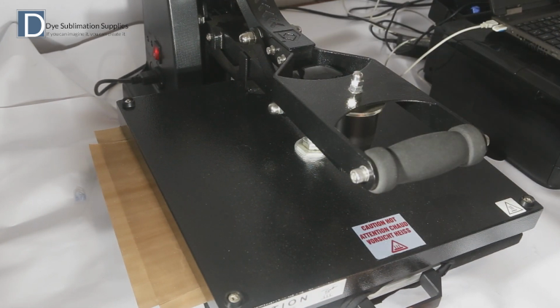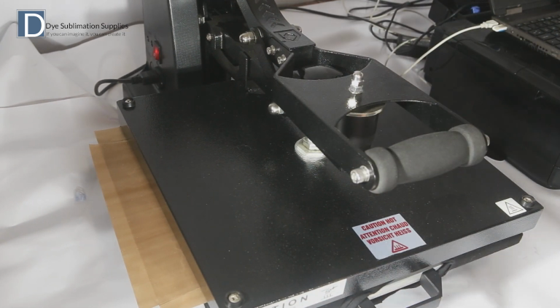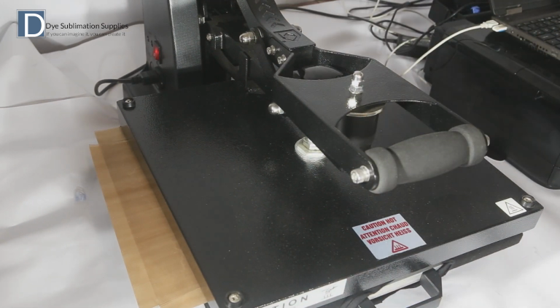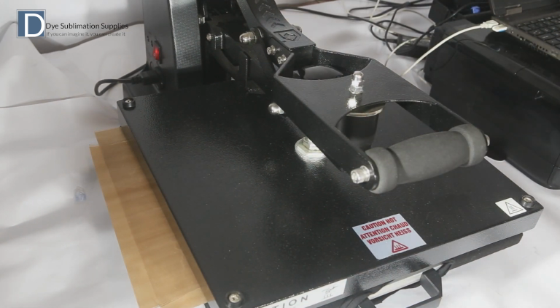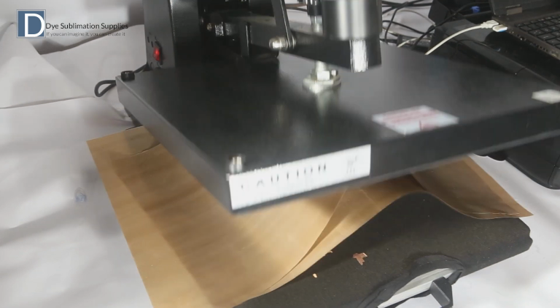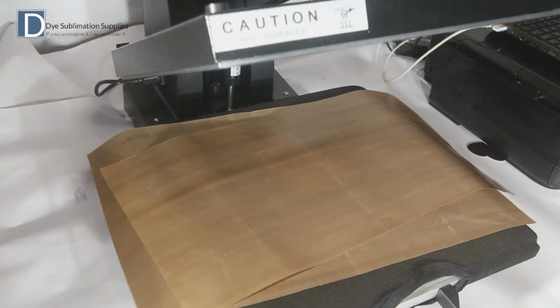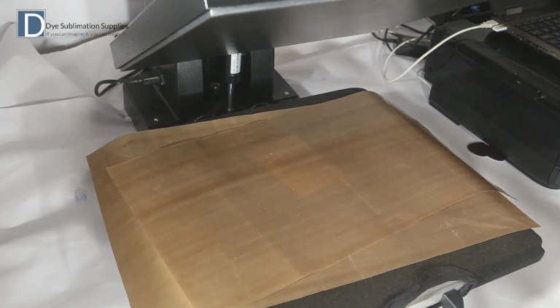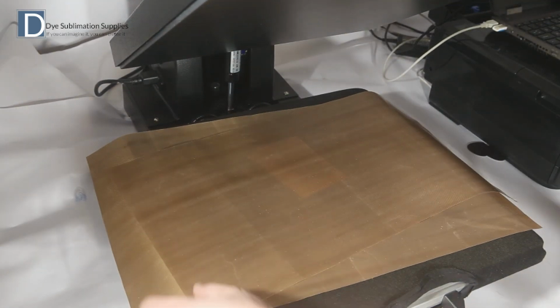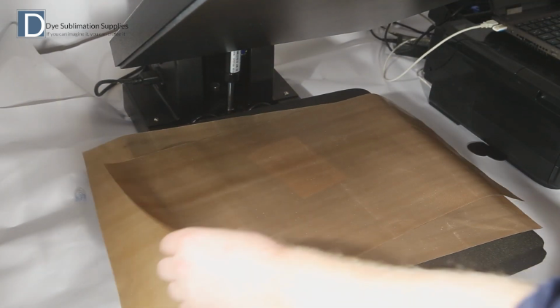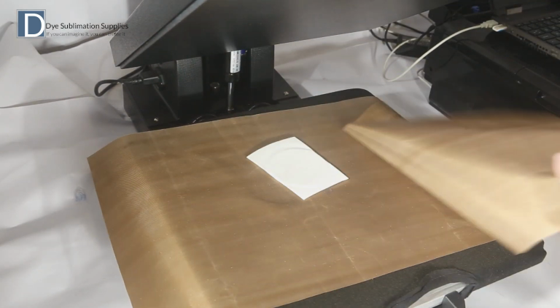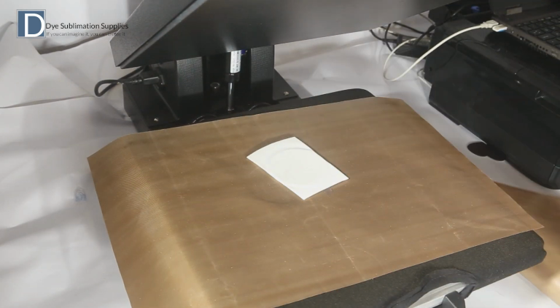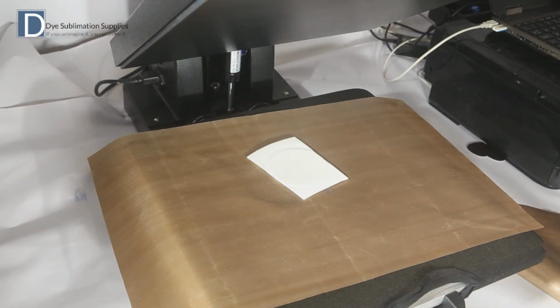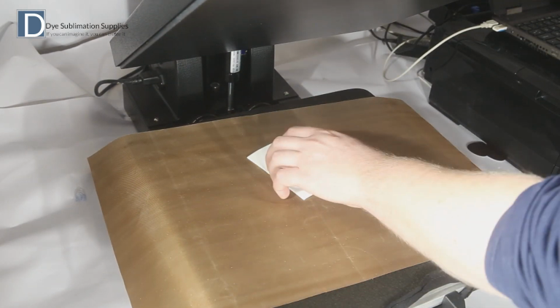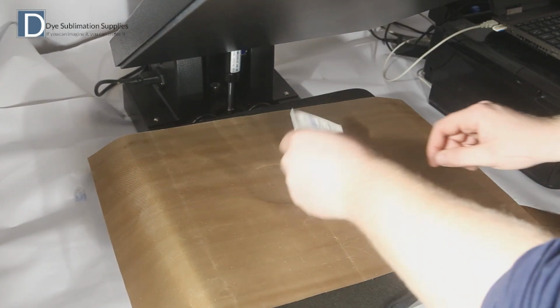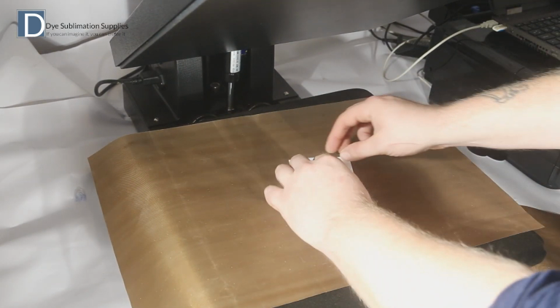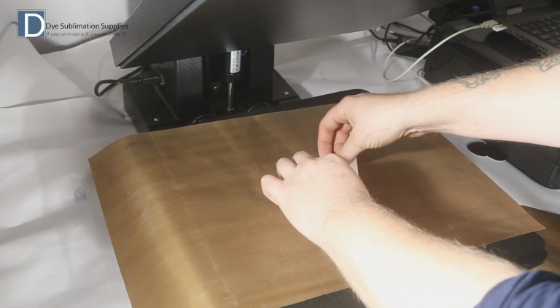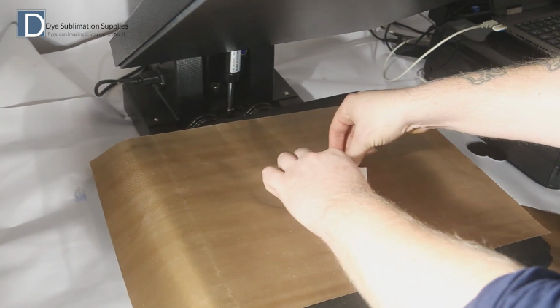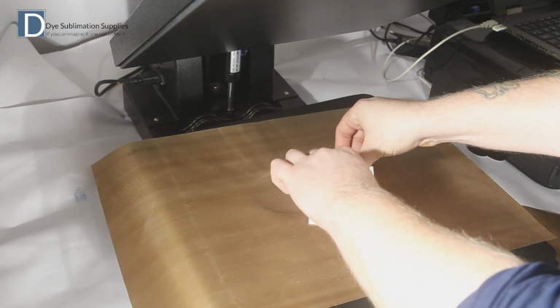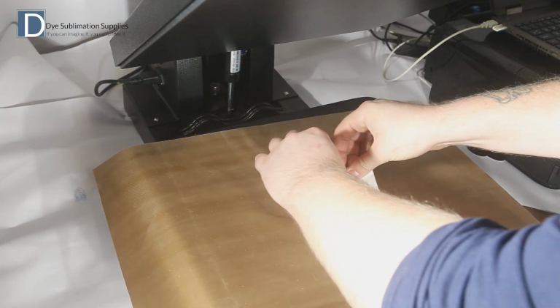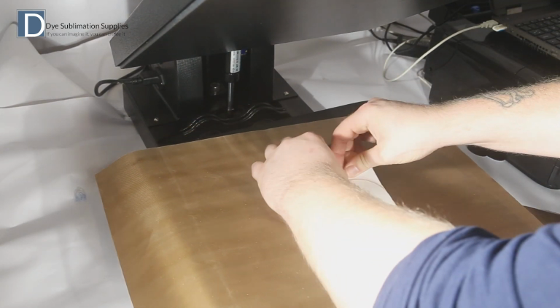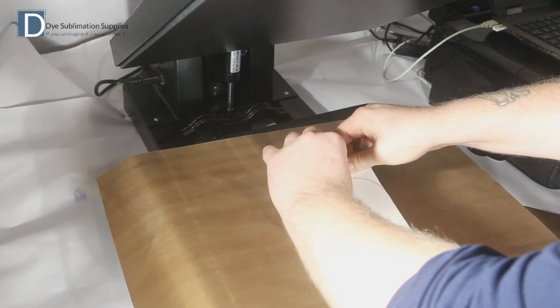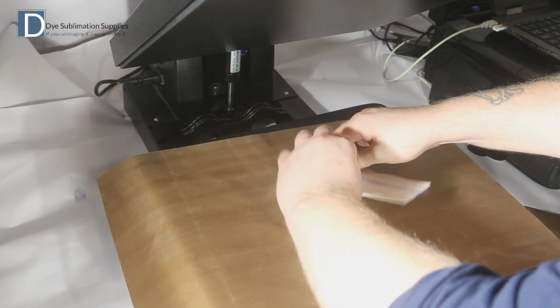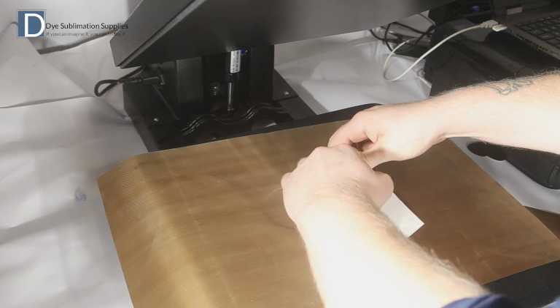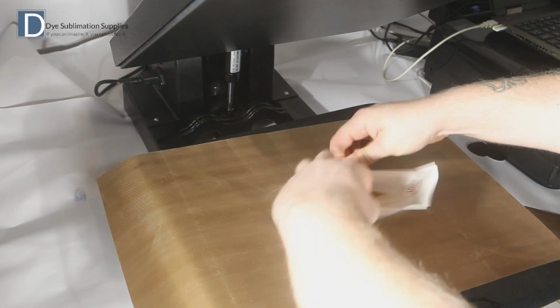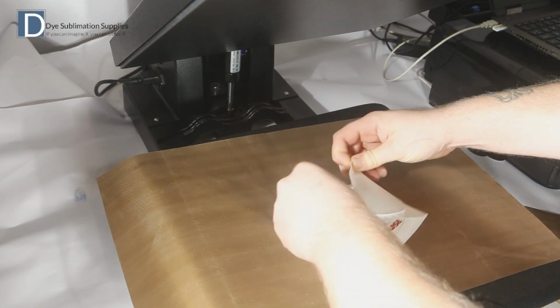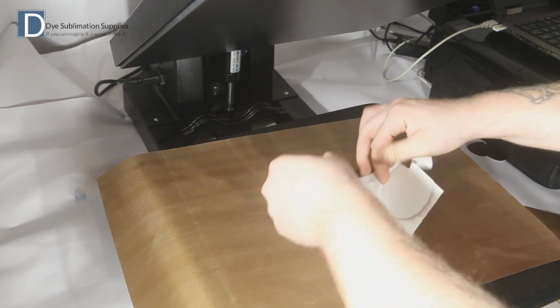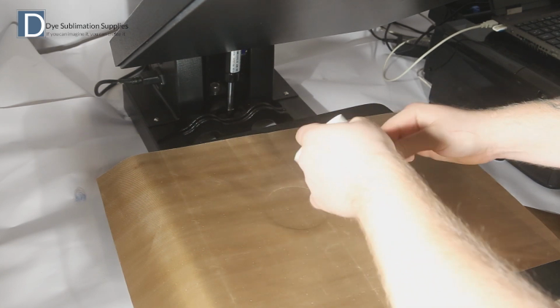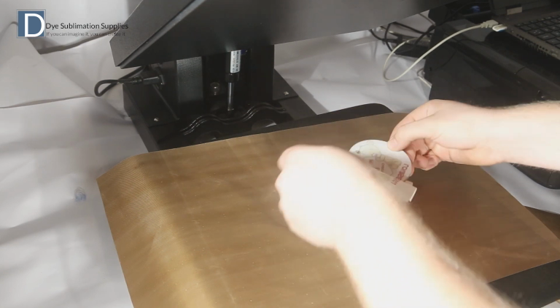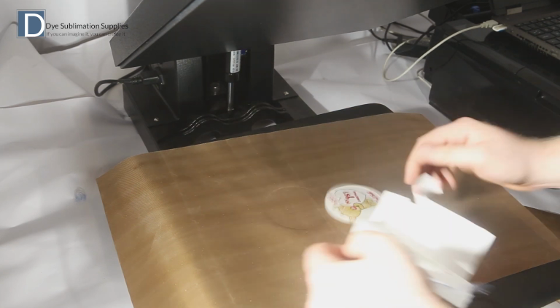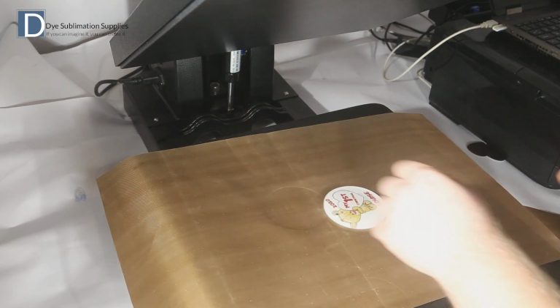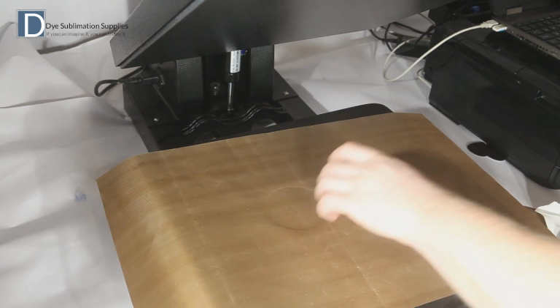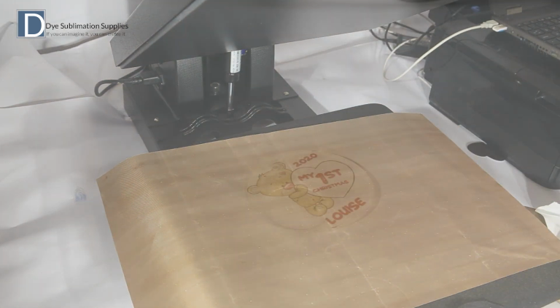Once the pressing cycle is complete, you'll want to remove the paper from the blank immediately, and then the blank needs to be placed onto a hard flat surface.